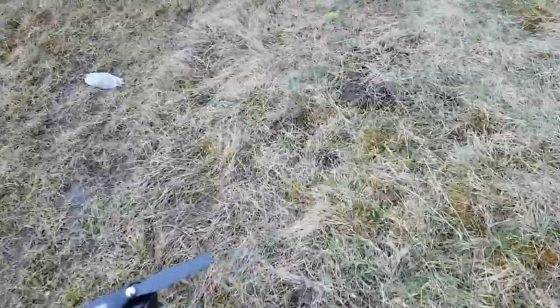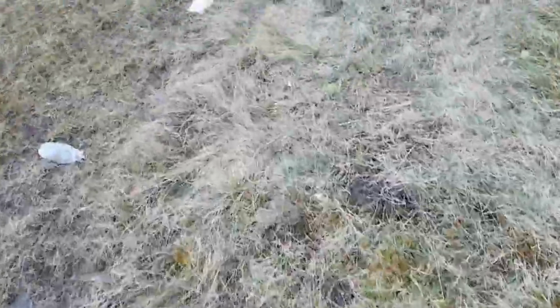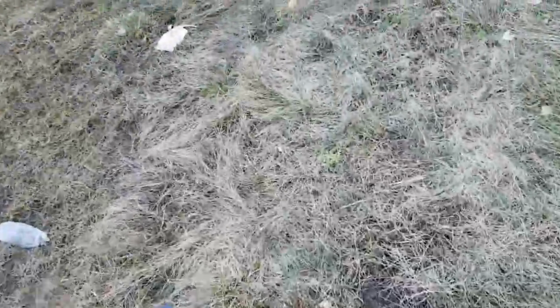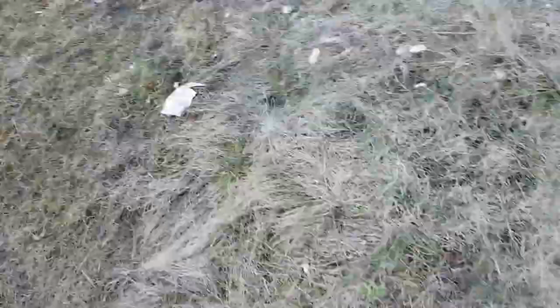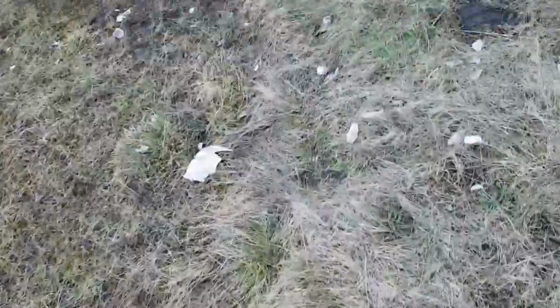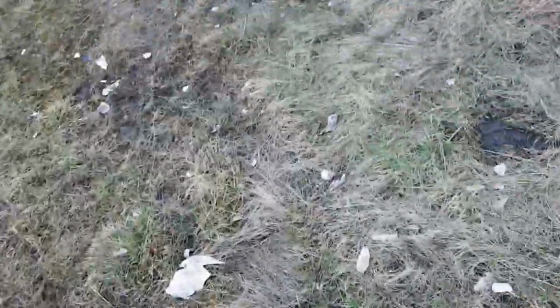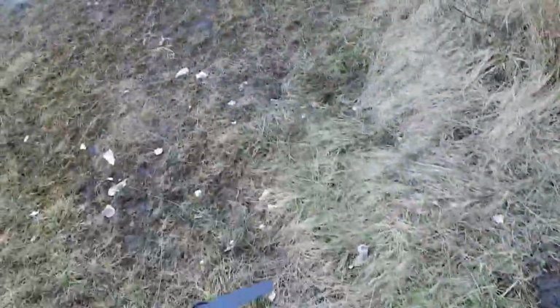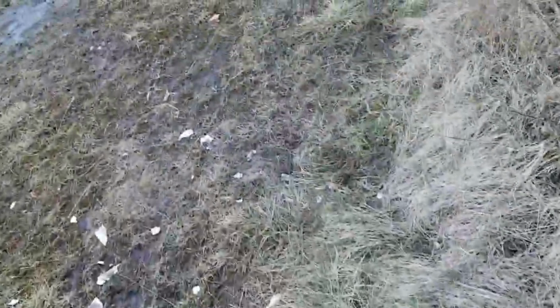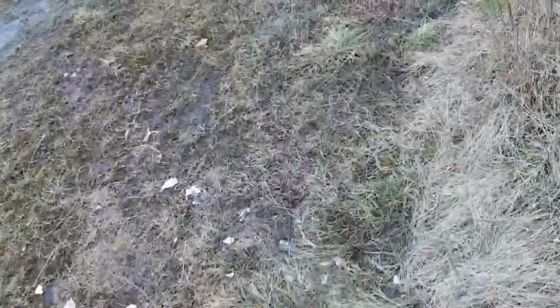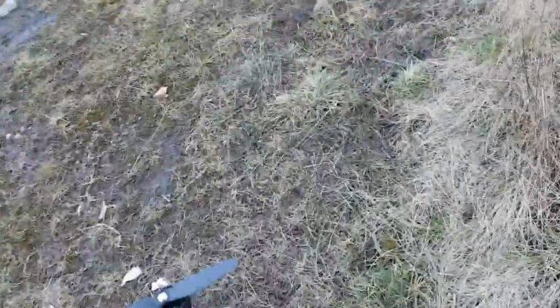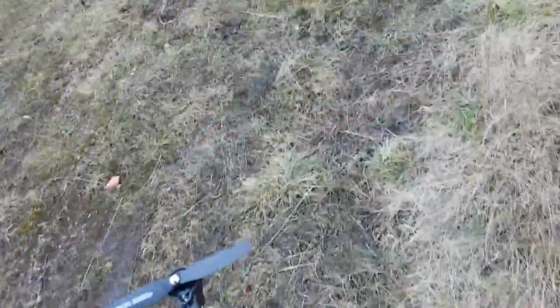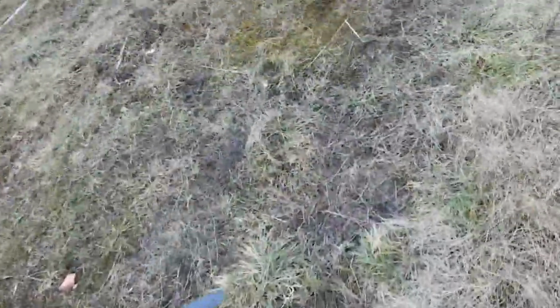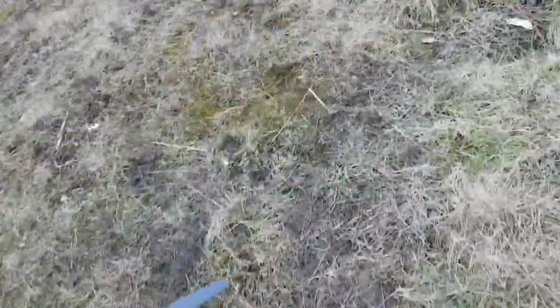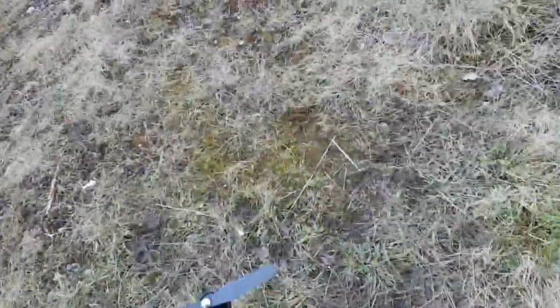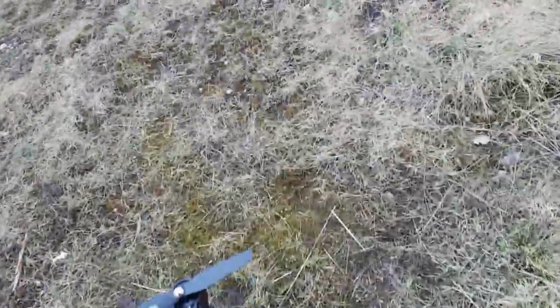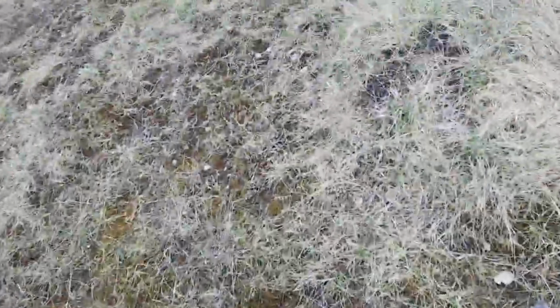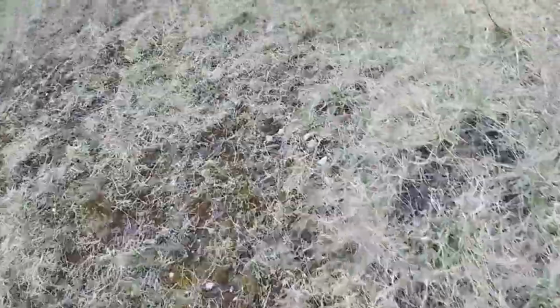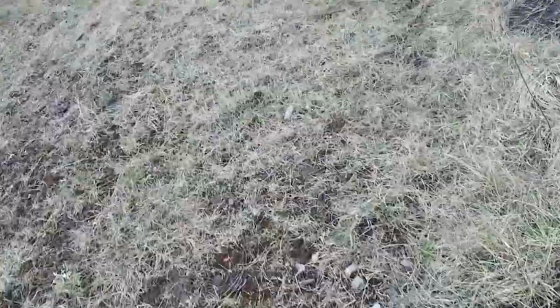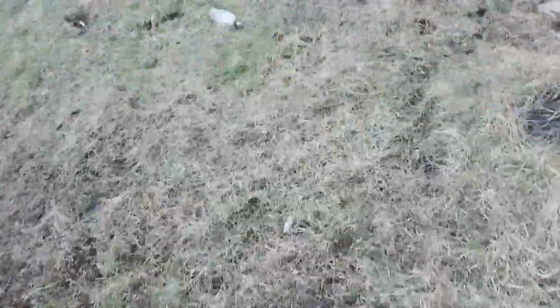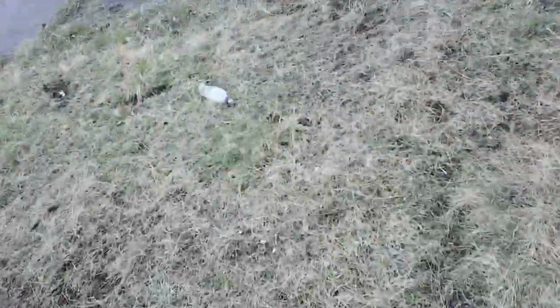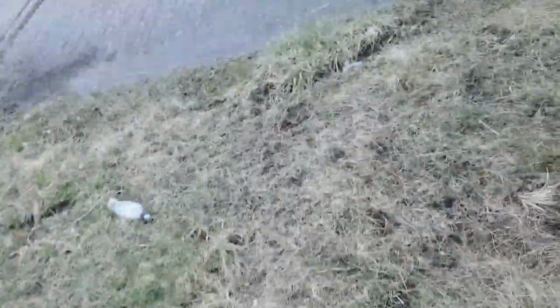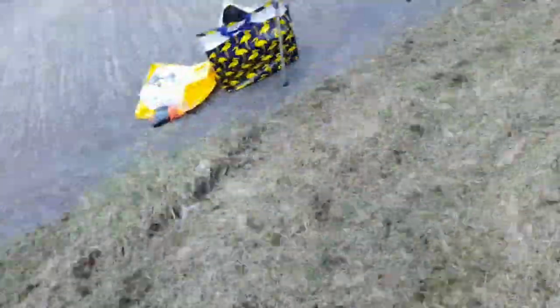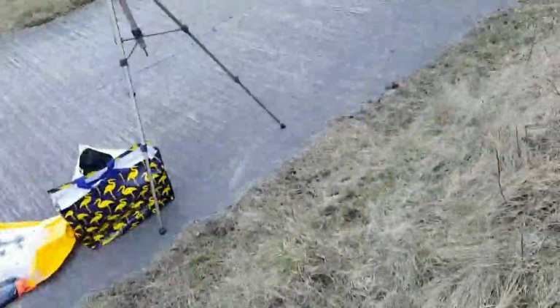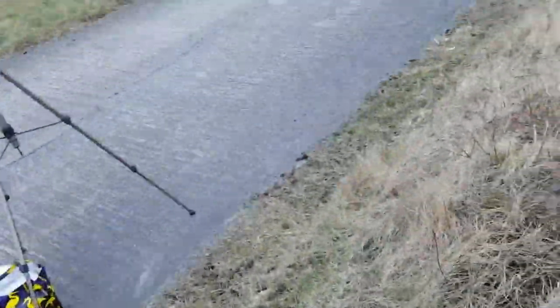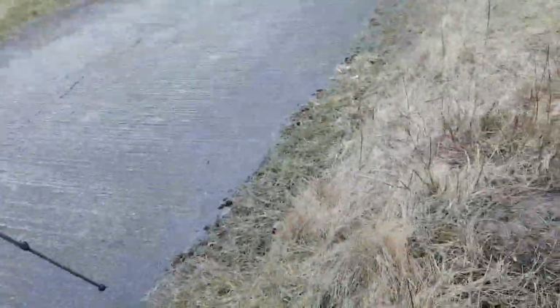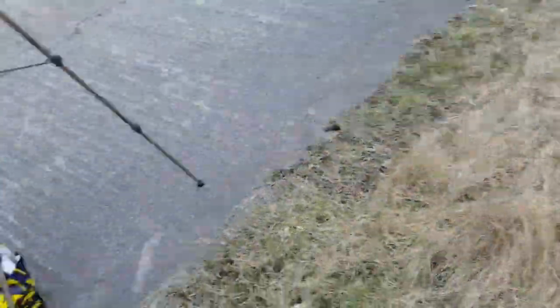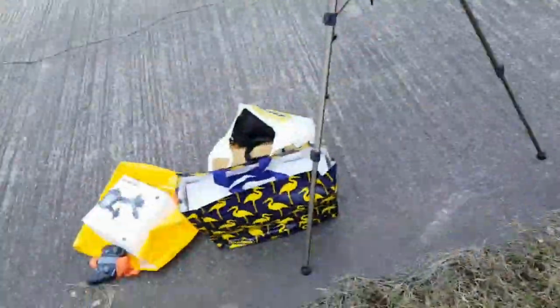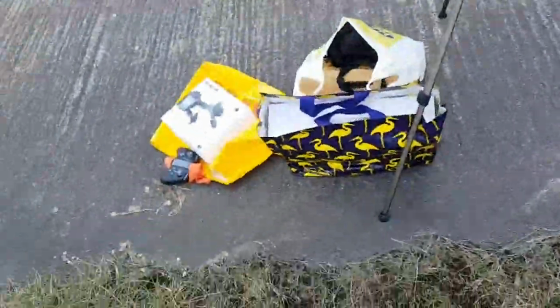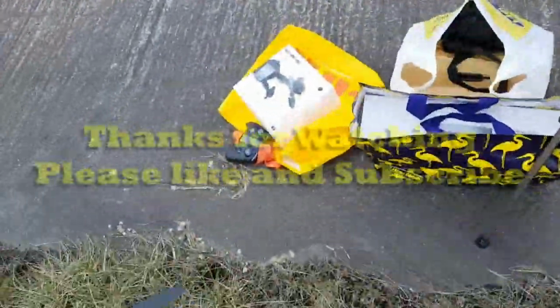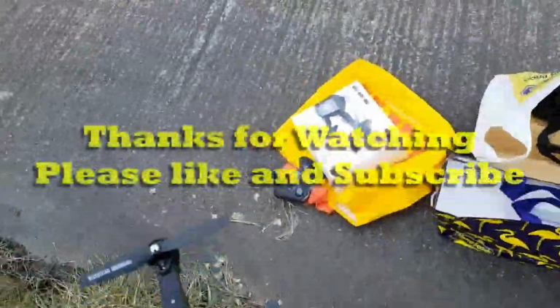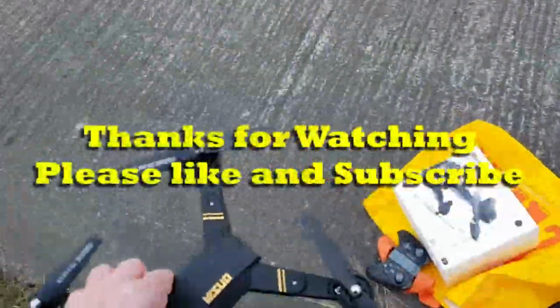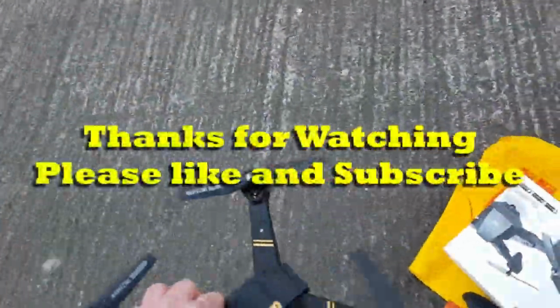Glad I got it back. Thanks for watching. Please subscribe. And if you like these videos, I'll be making a few more. Bye for now.